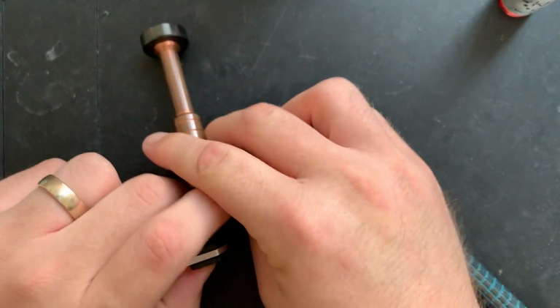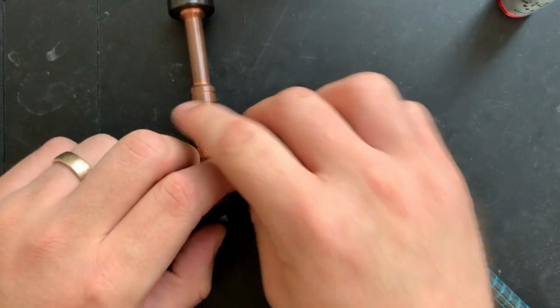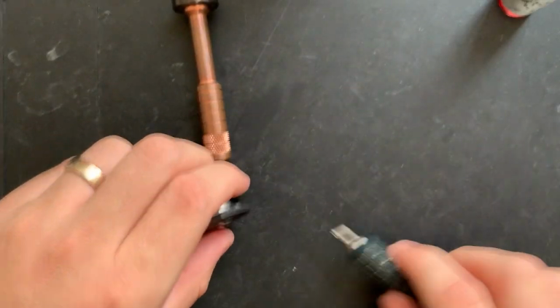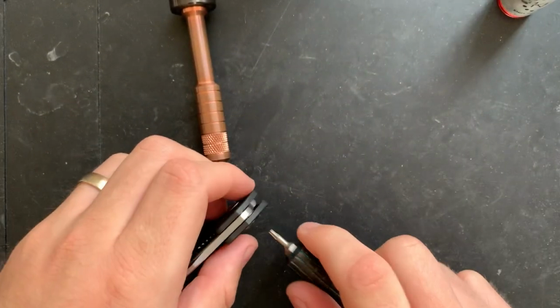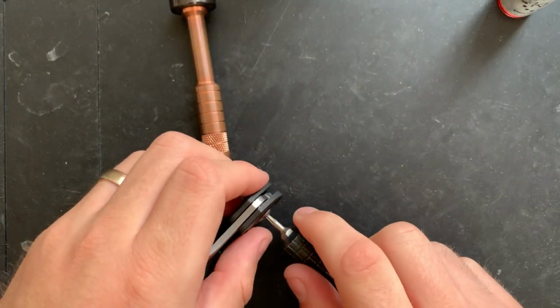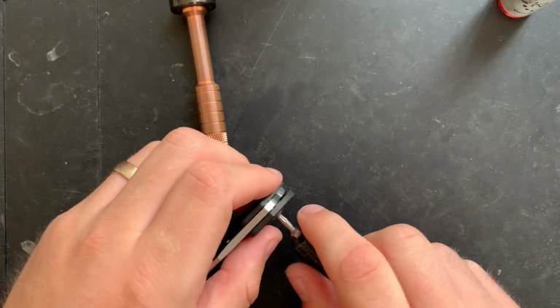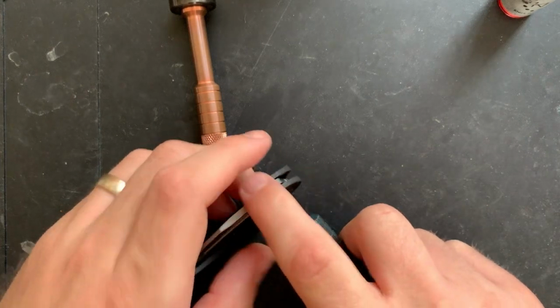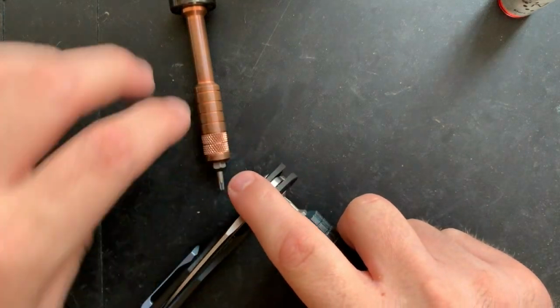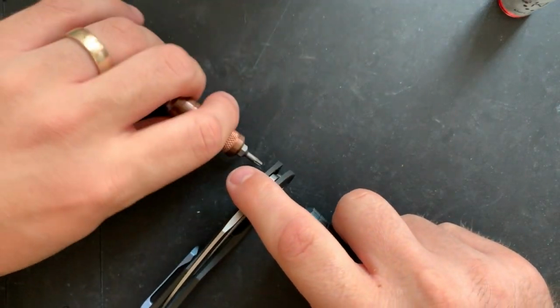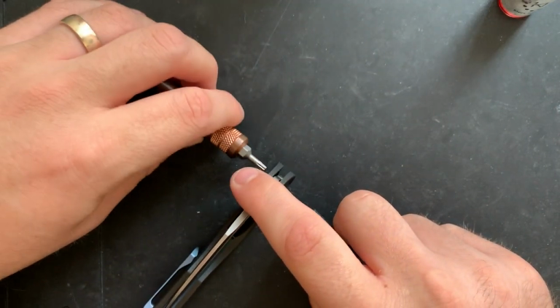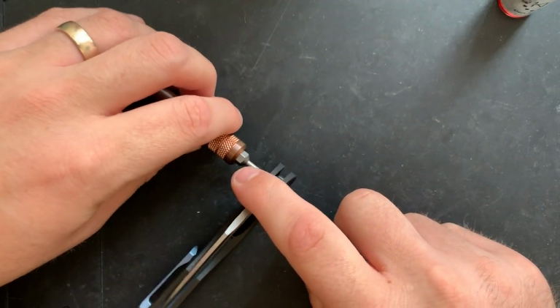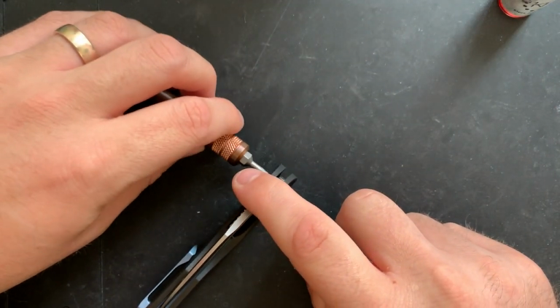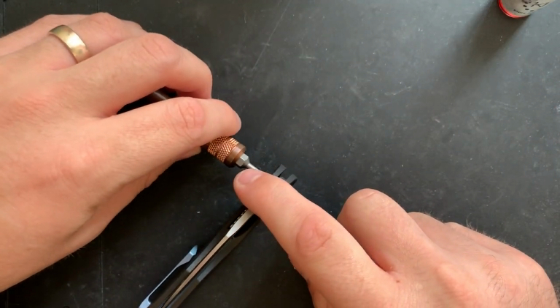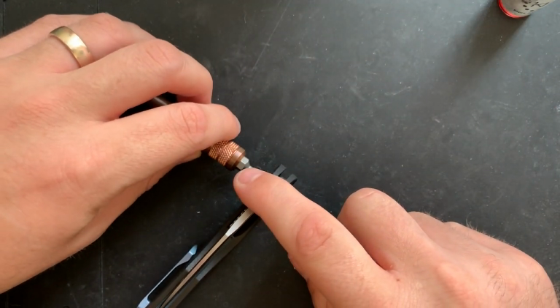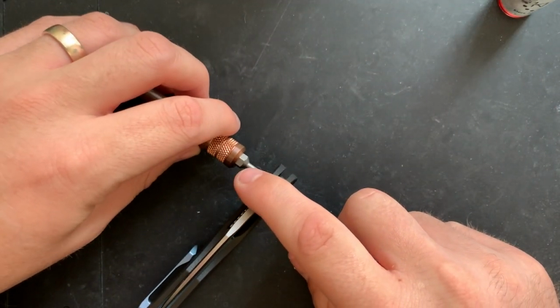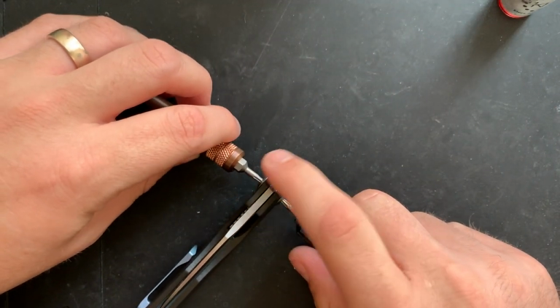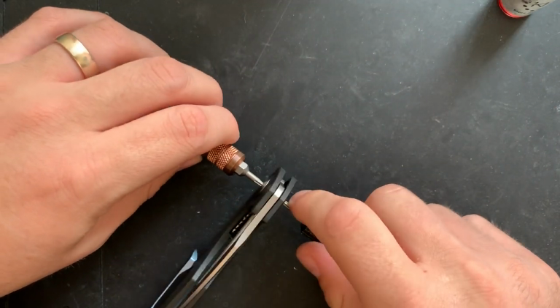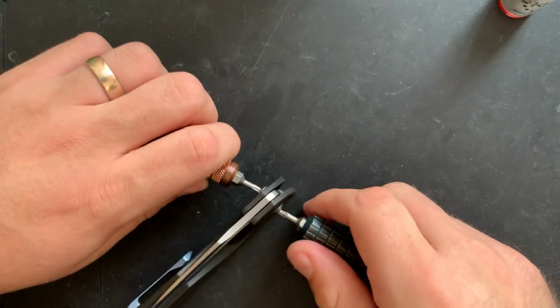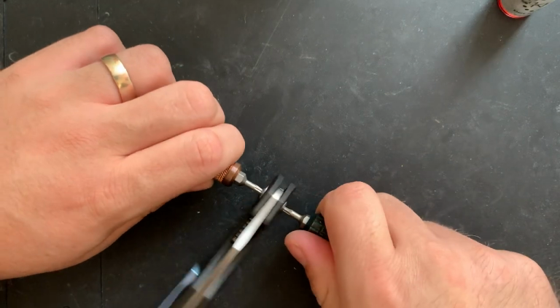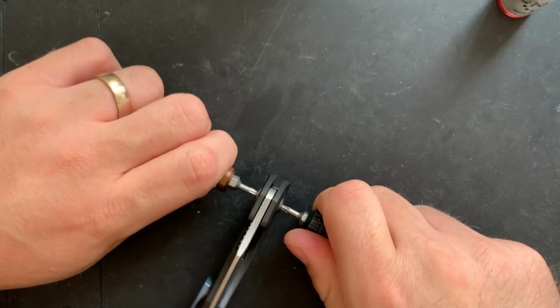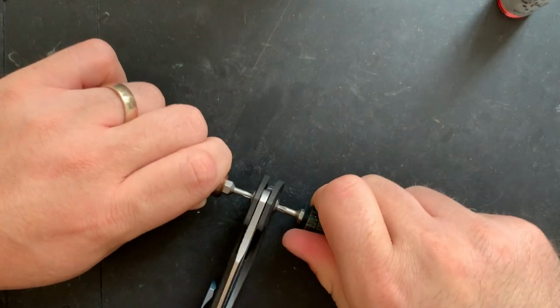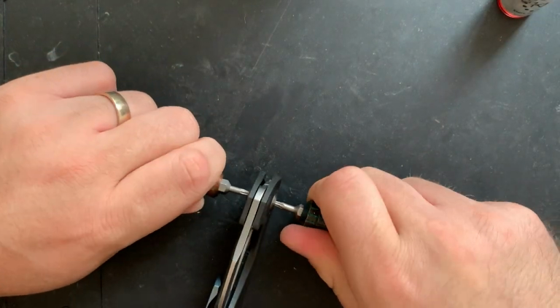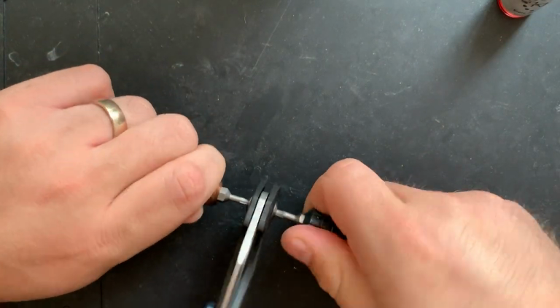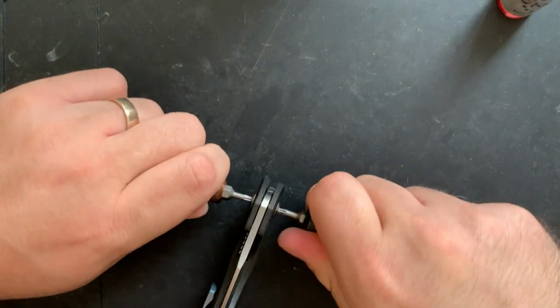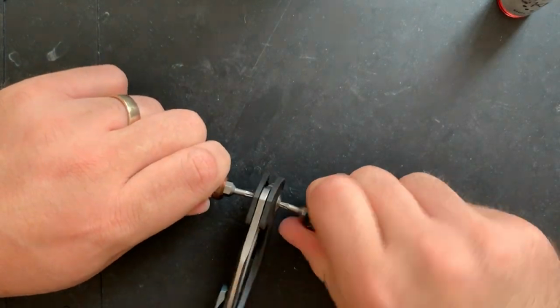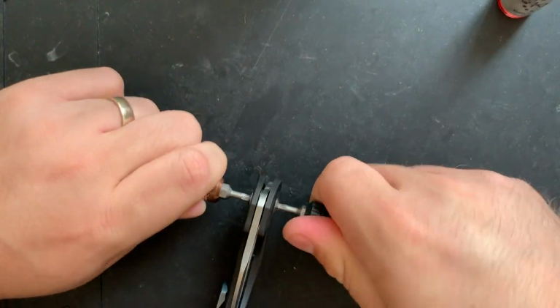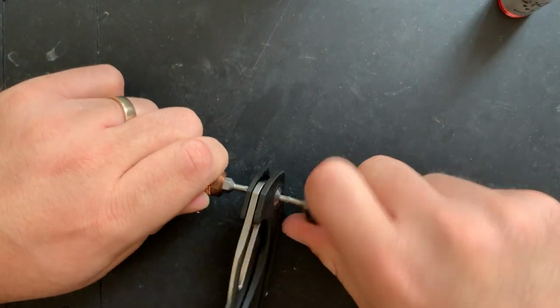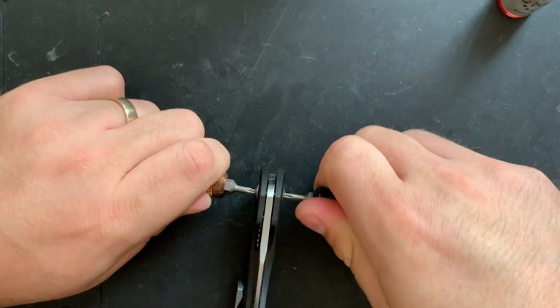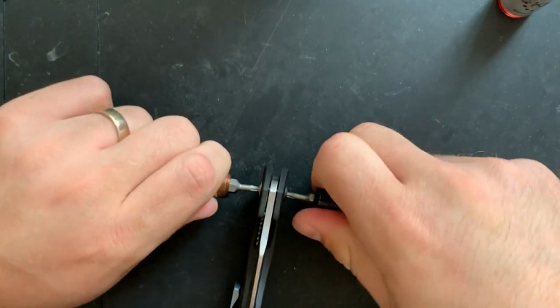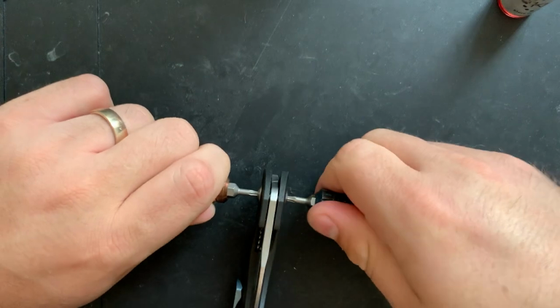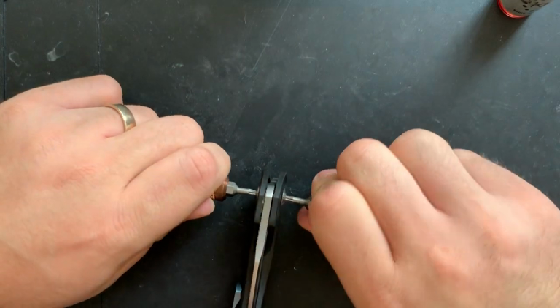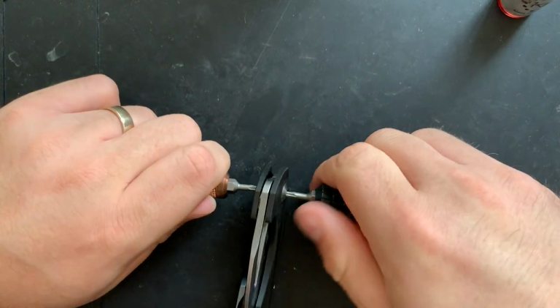This guy is a design by Elijah Isham and created by Kaiser Cutlery. Kaiser sent this guy along per my request — full disclosure.